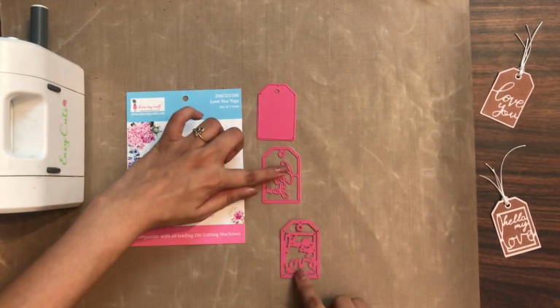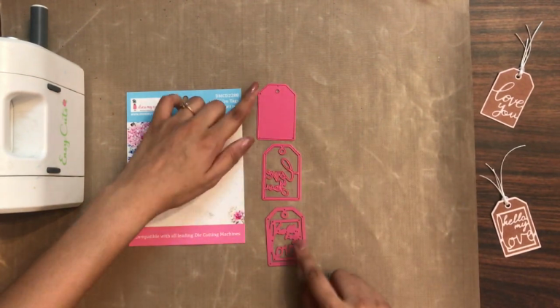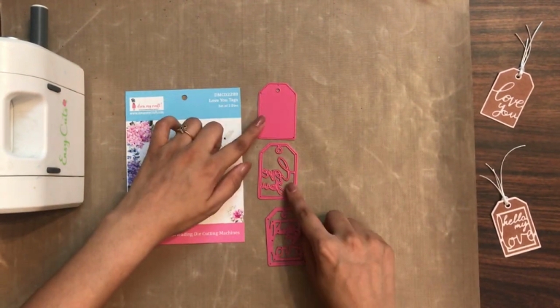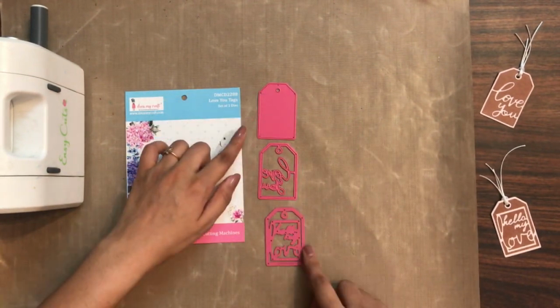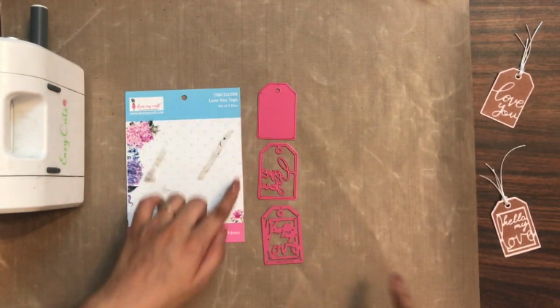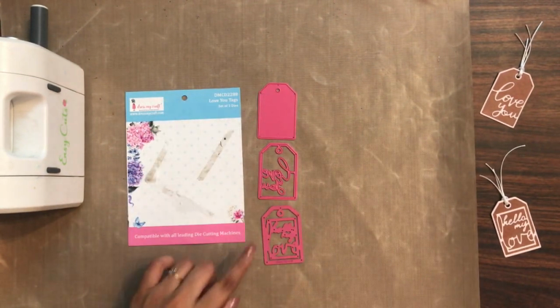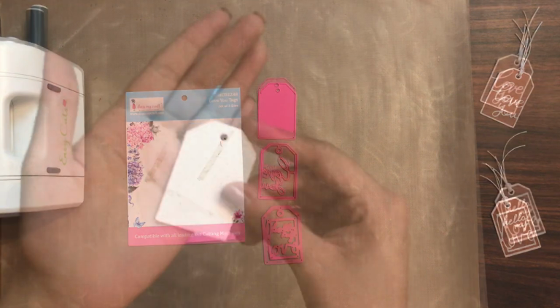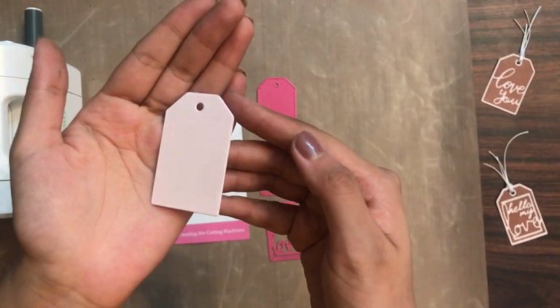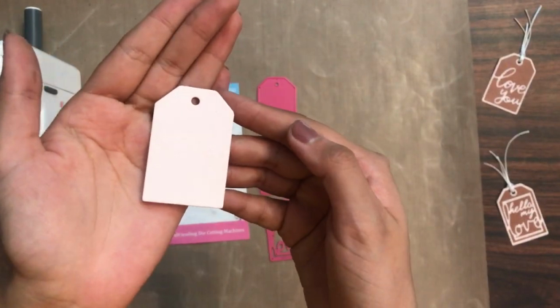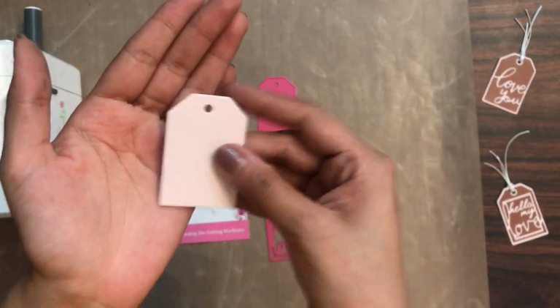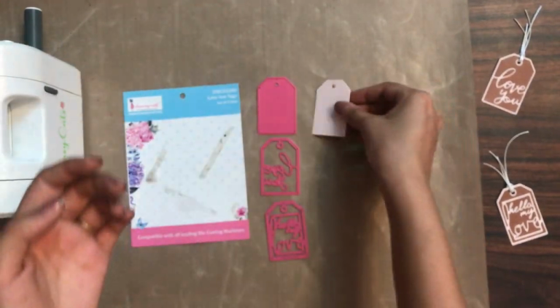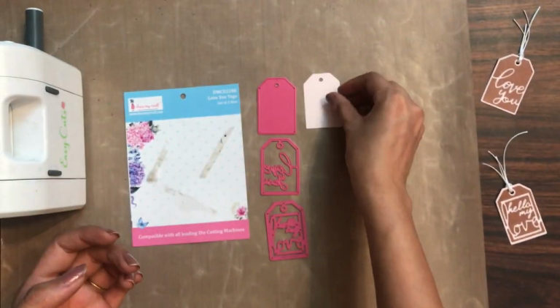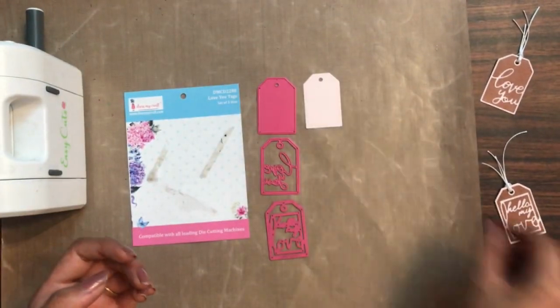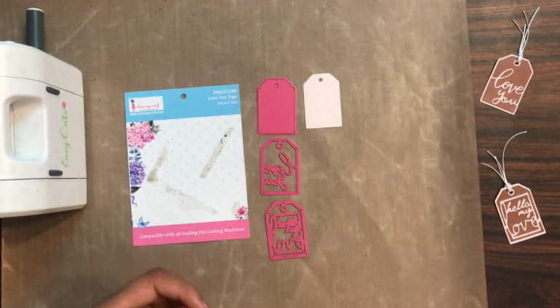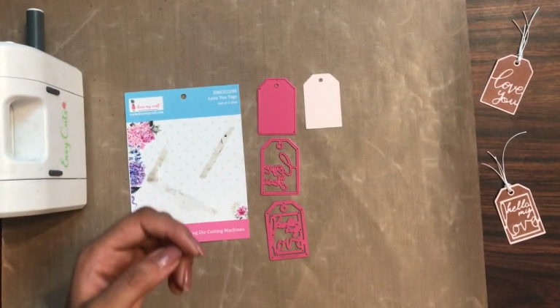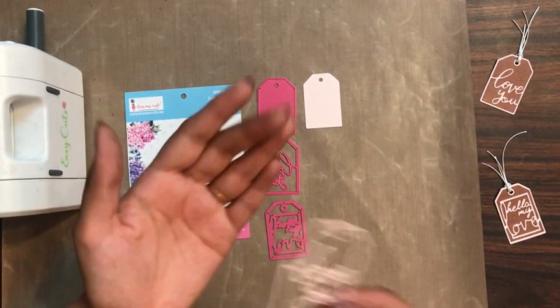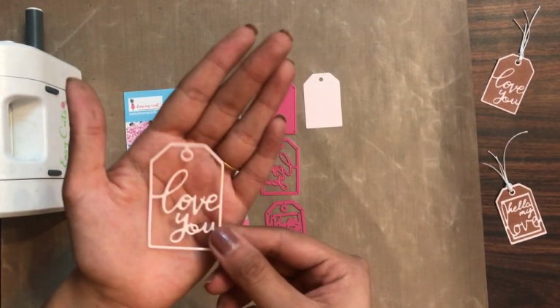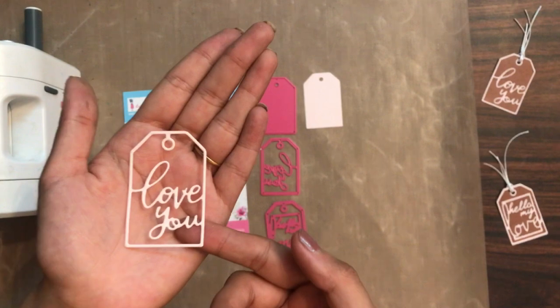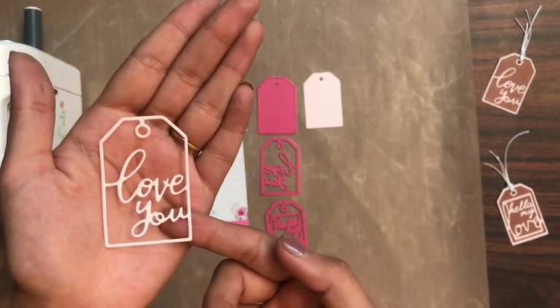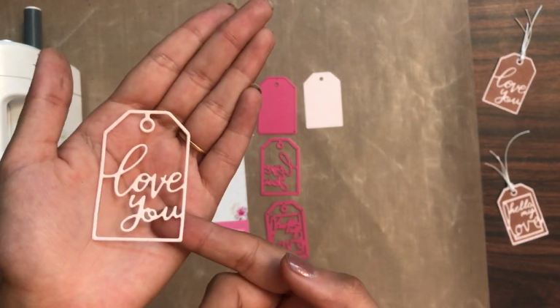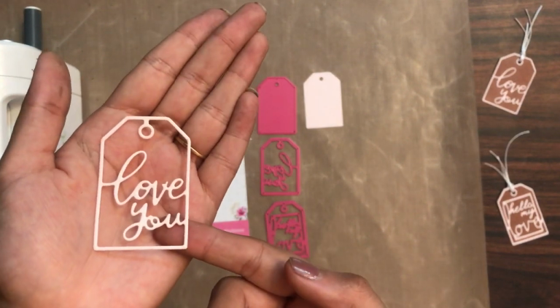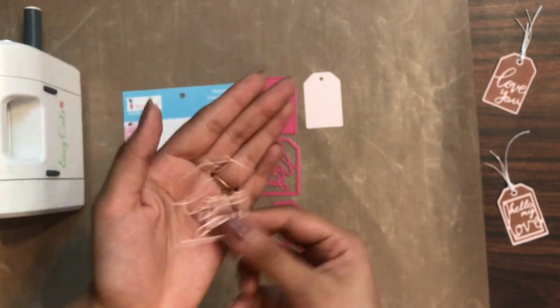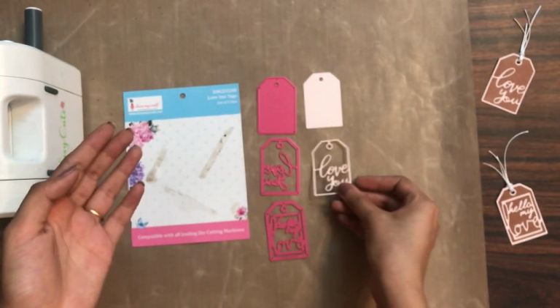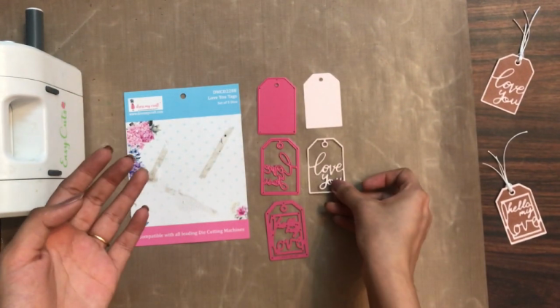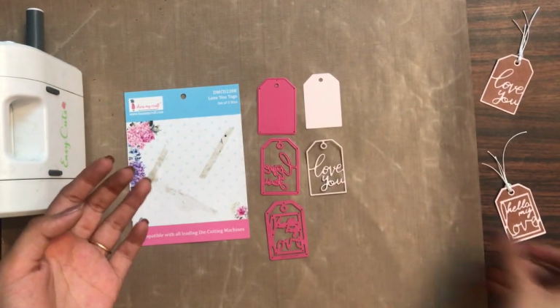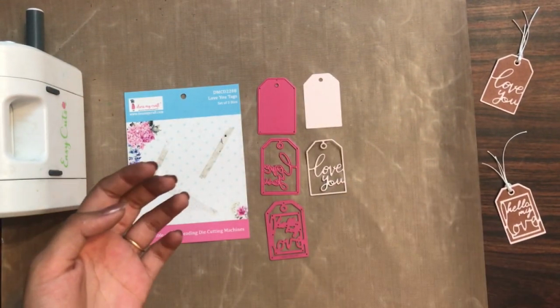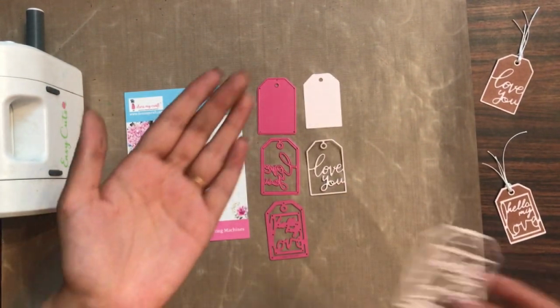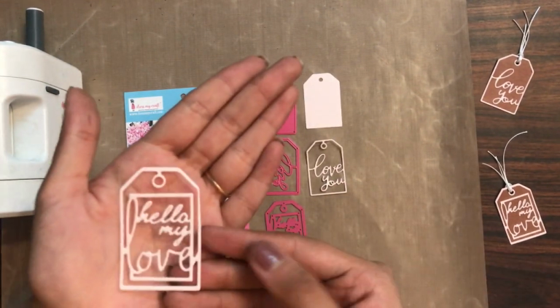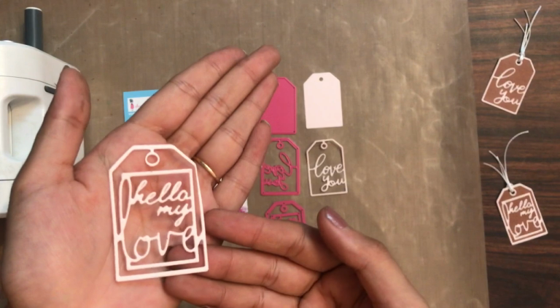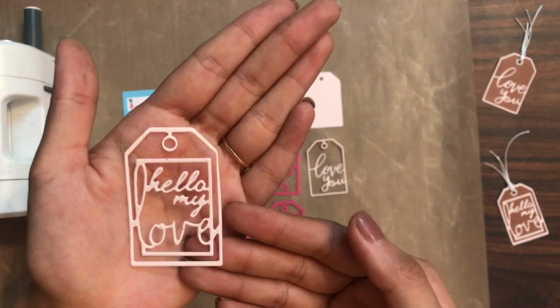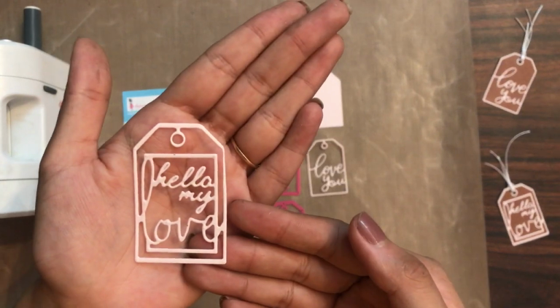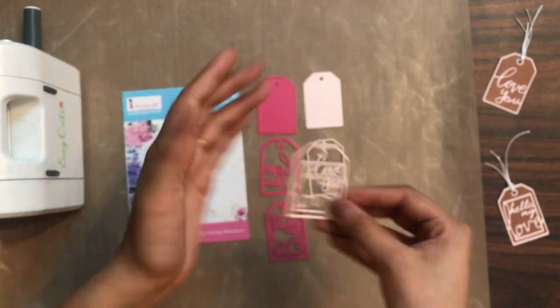Now let's get into the video and how you can use them in different ways. That's how the base die cut looks like. This one is the Love You die cut, and now talking about the third one — this is 'Hello My Love.'